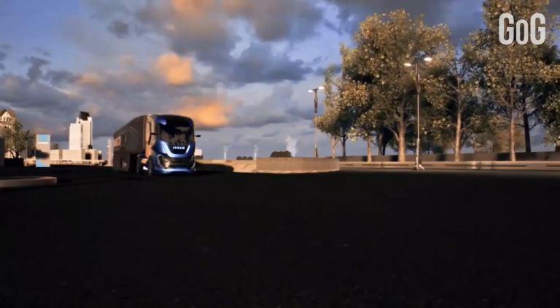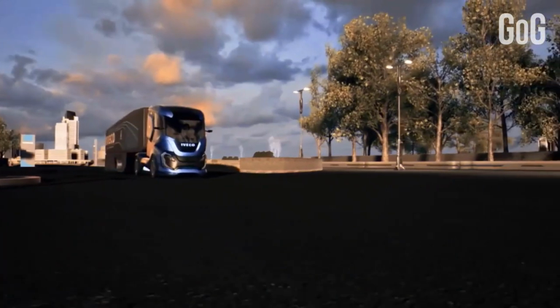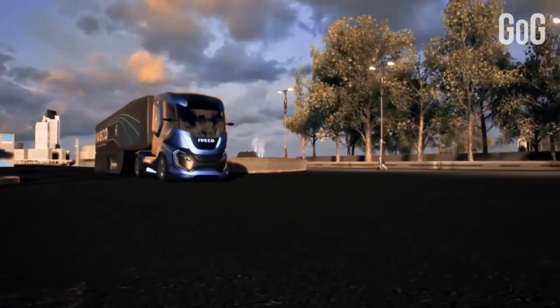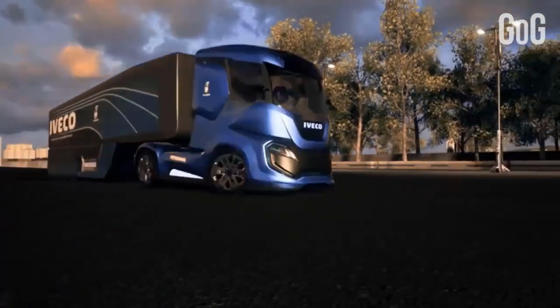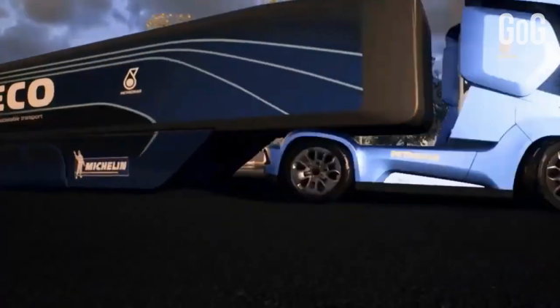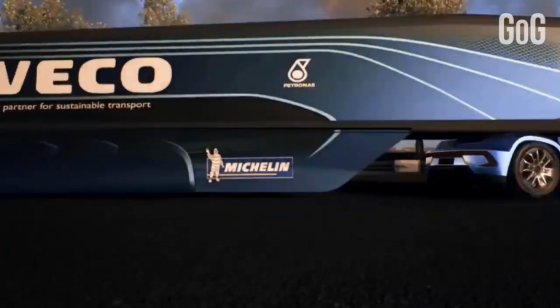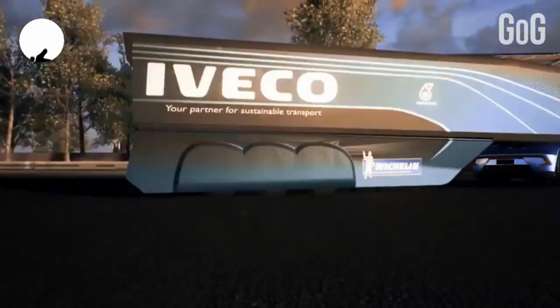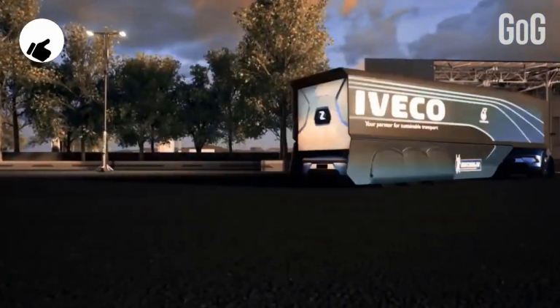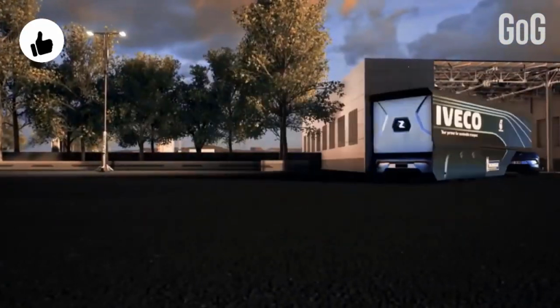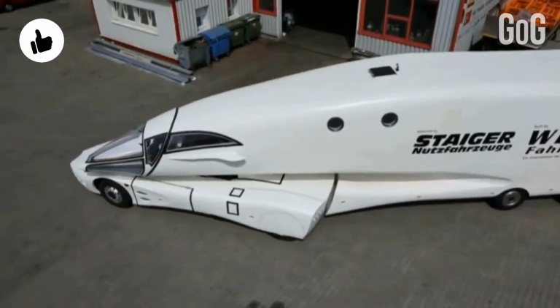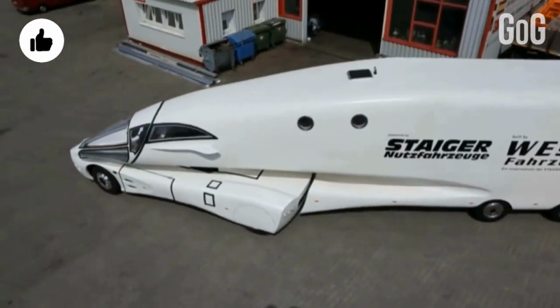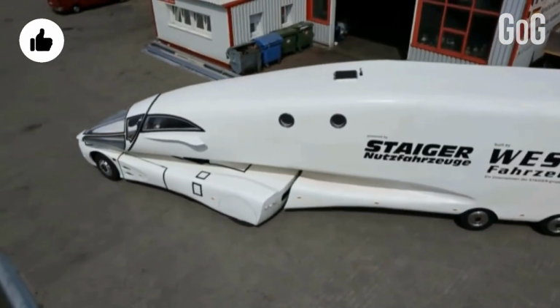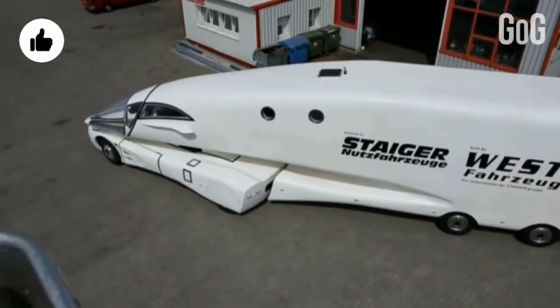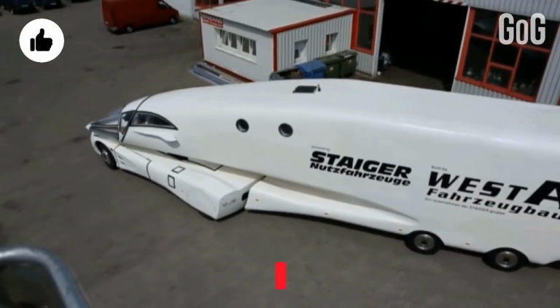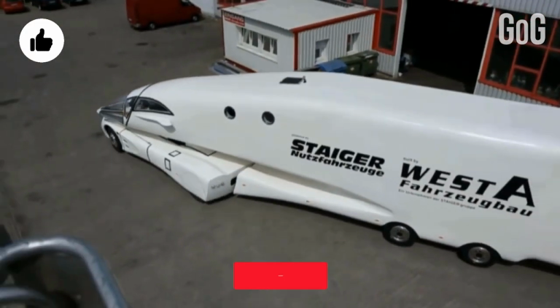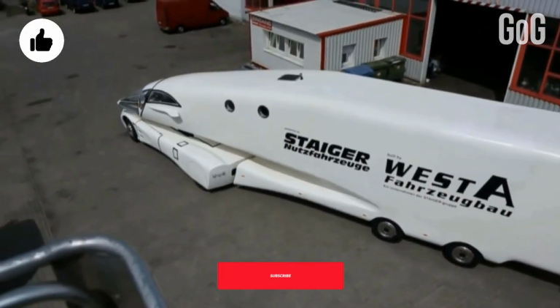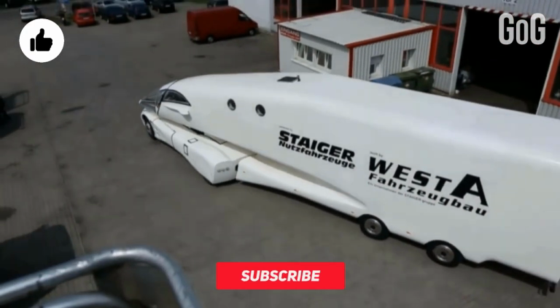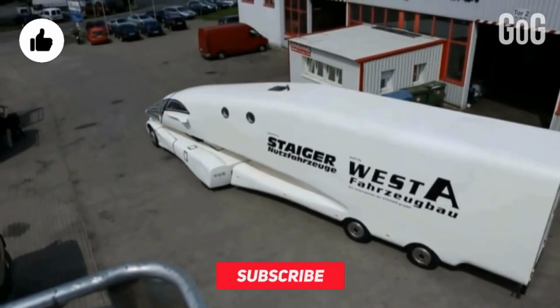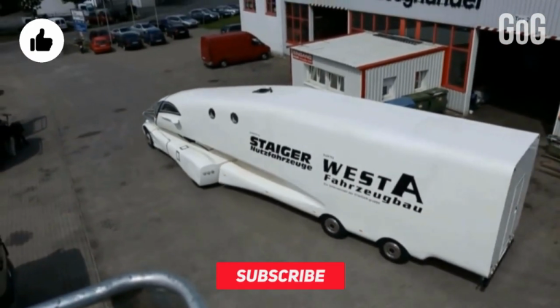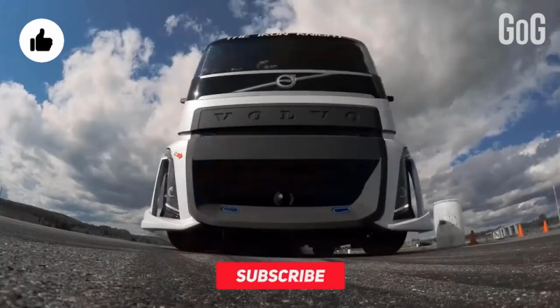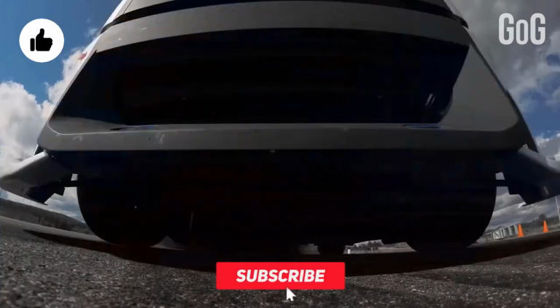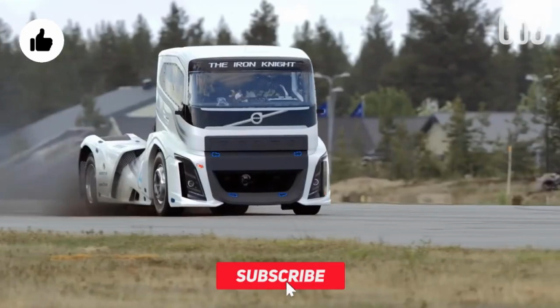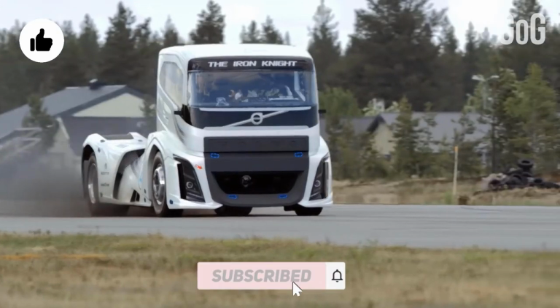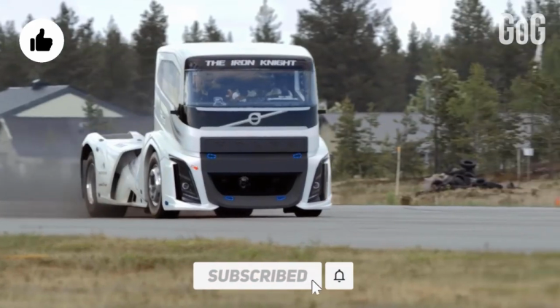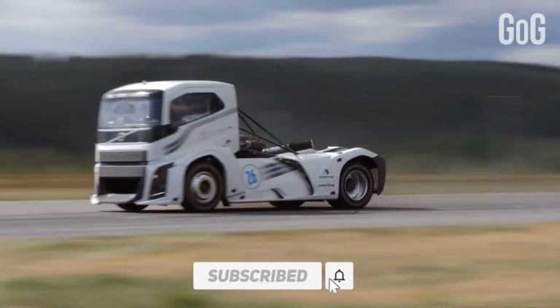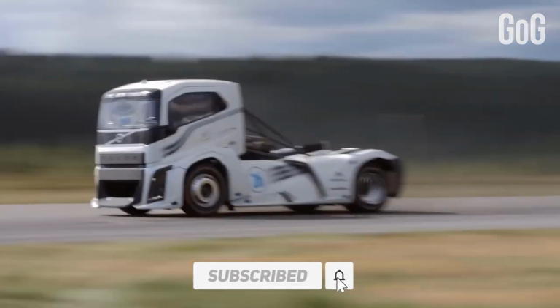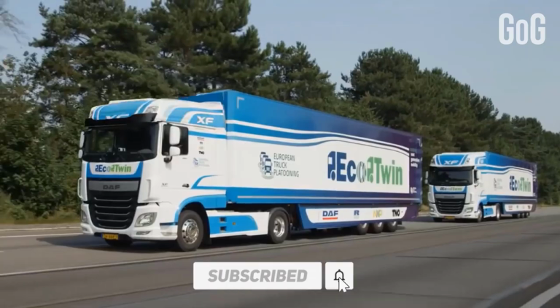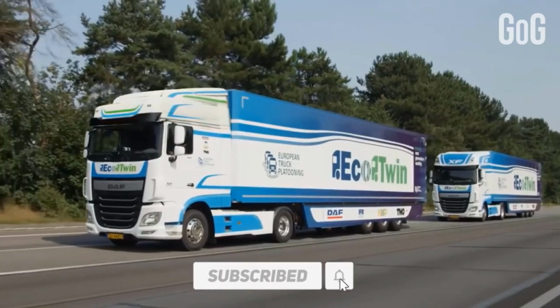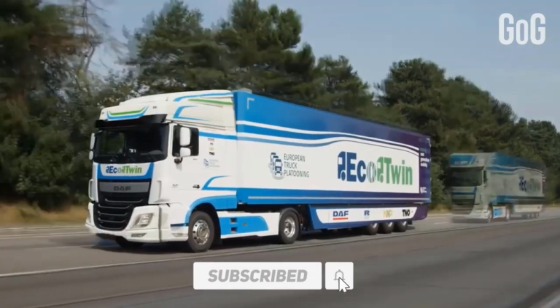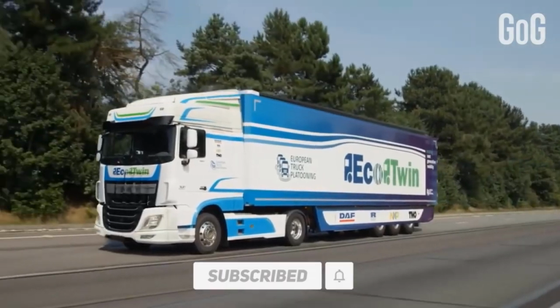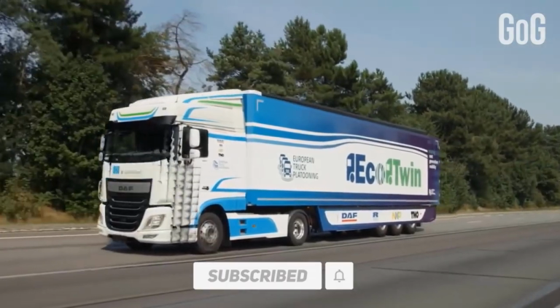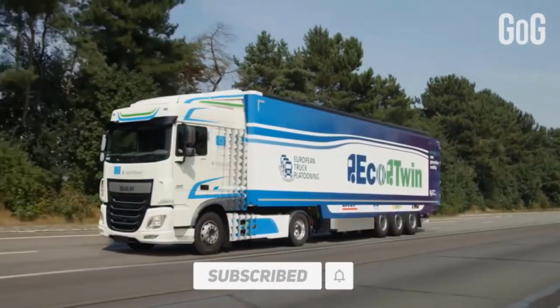That's it for today's video. We hope you liked it. If you want new video updates, don't forget to hit the subscribe button and smash the bell icon for notifications.